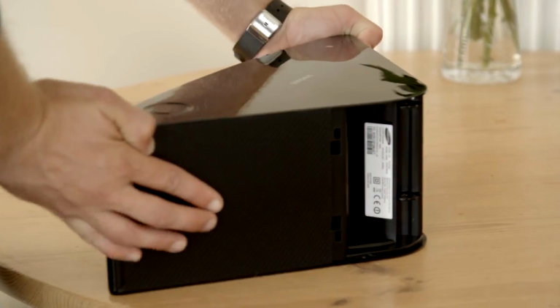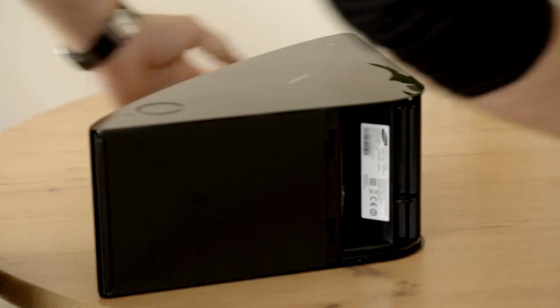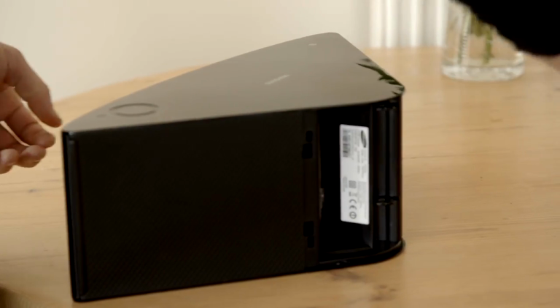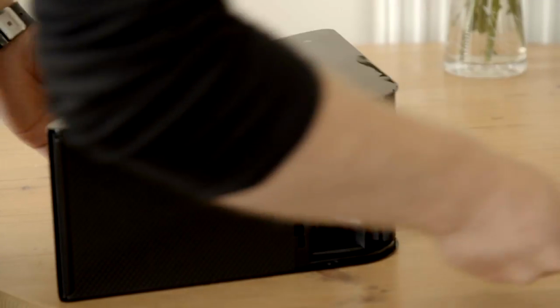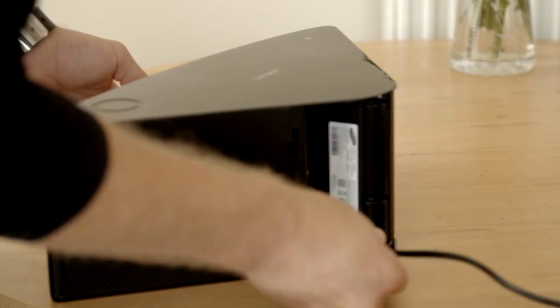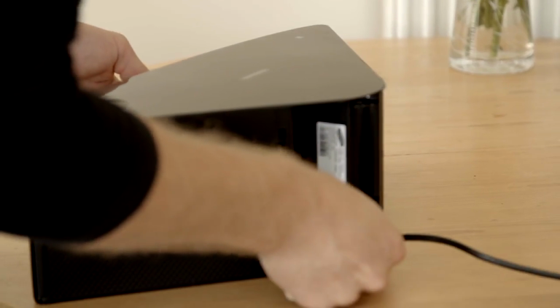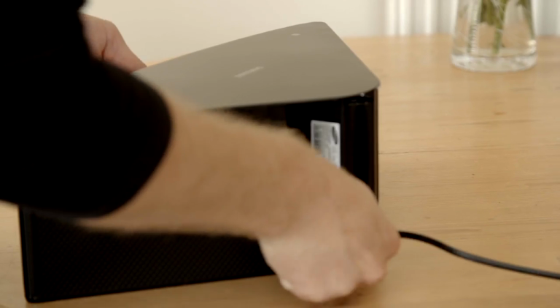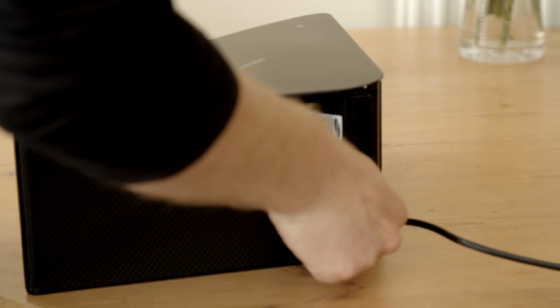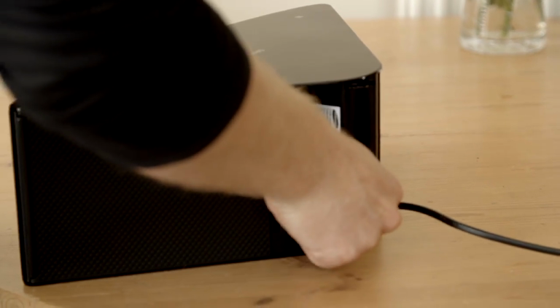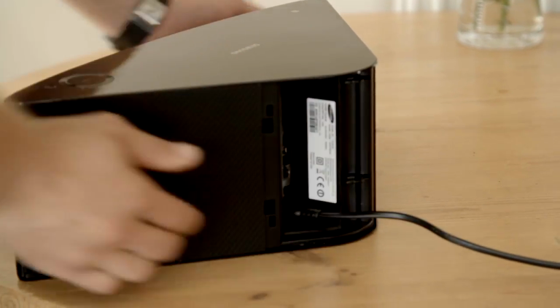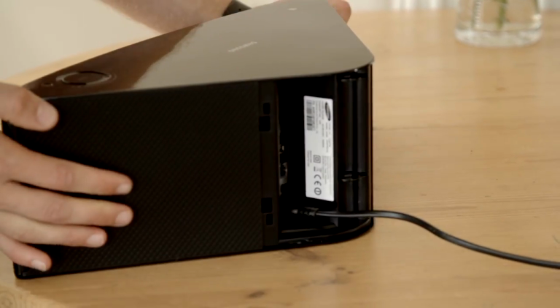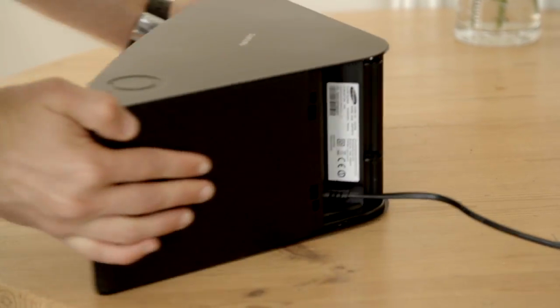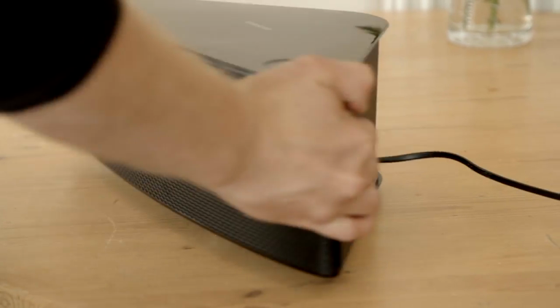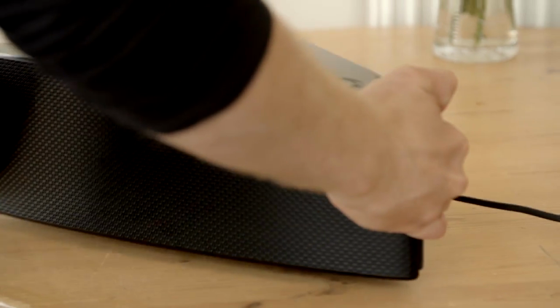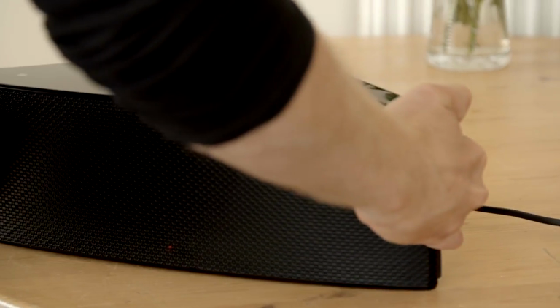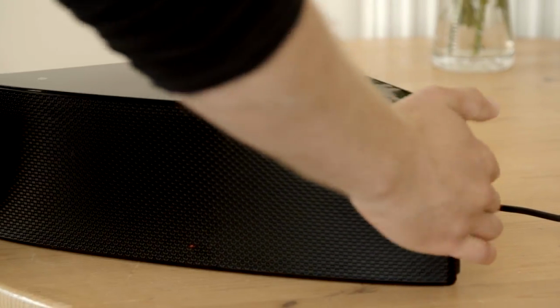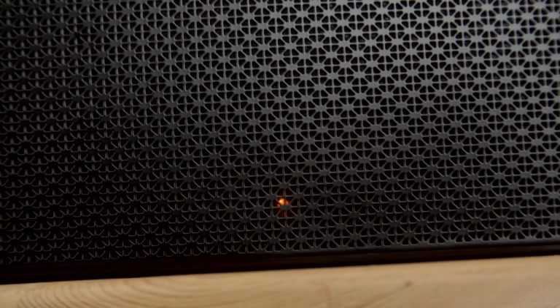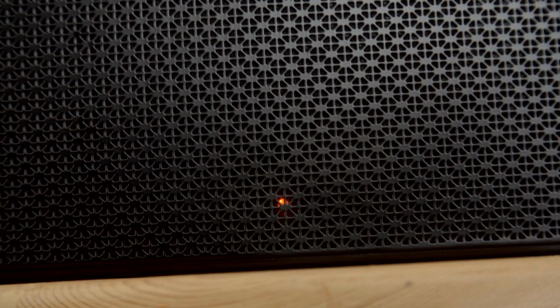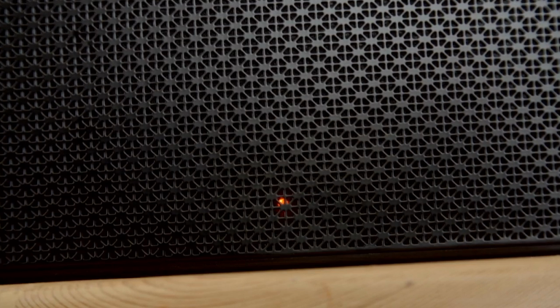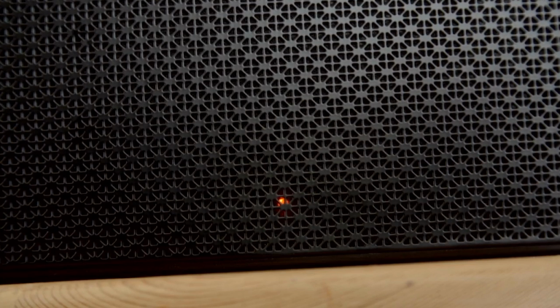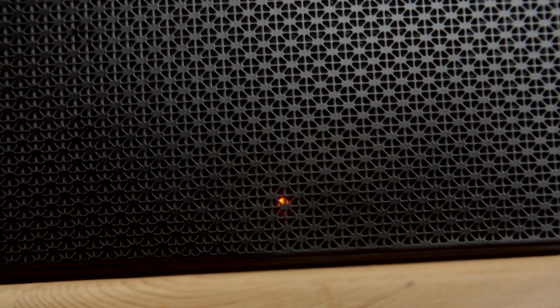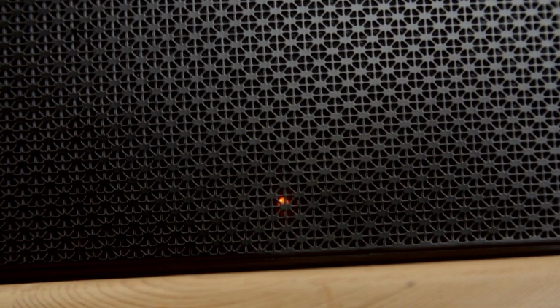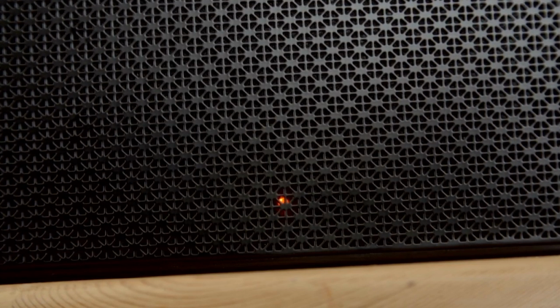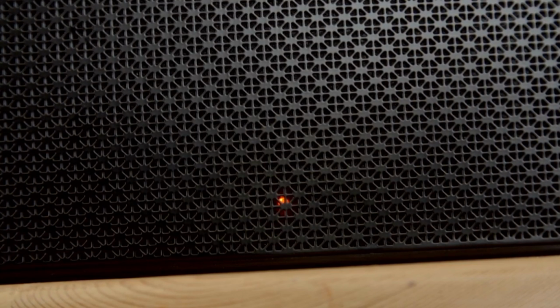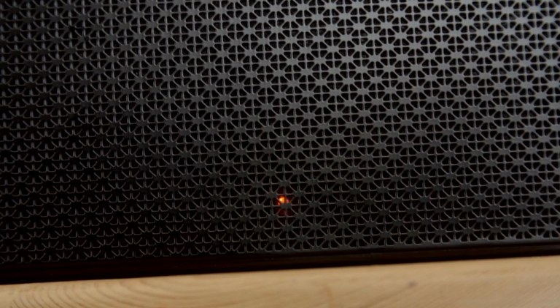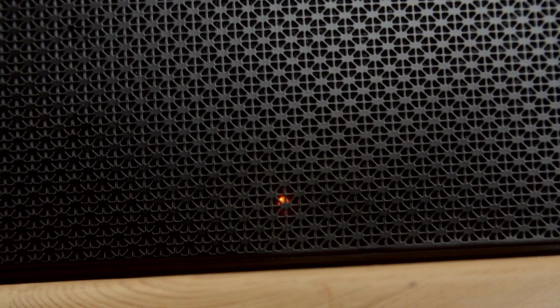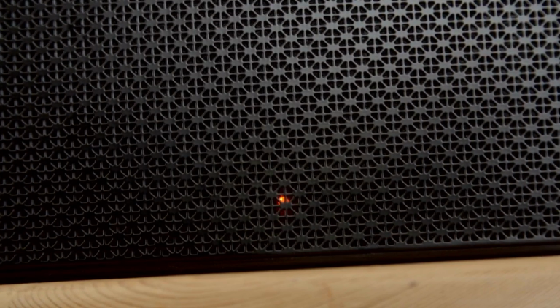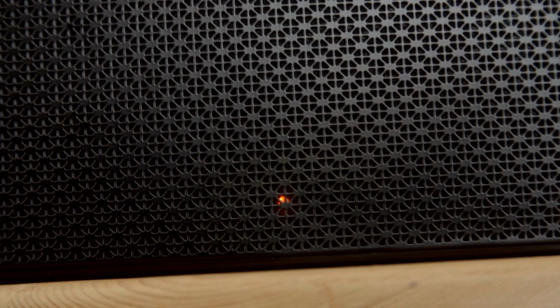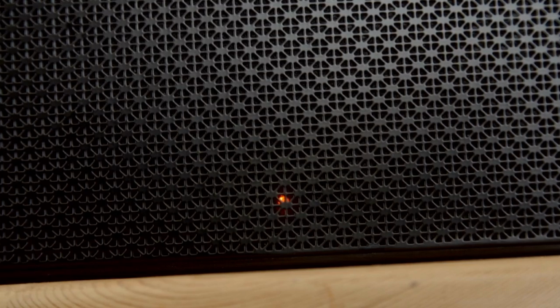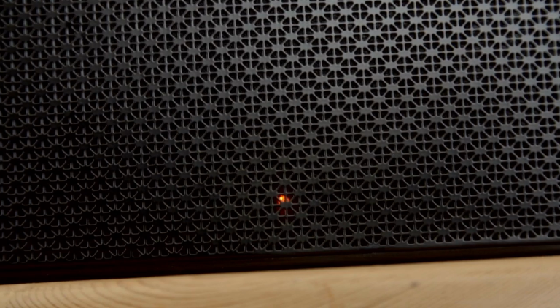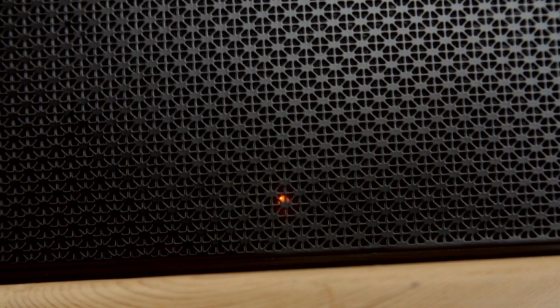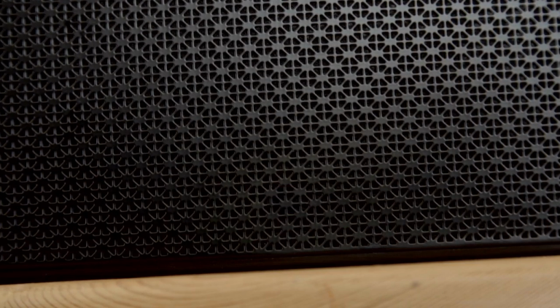Firstly, we need to plug in the mains power on the speaker. Once the speaker's power is on, the red light will be lit at the bottom, and there will also be some lights at the top flashing, and we will hear an audio tone. This is to confirm that the speaker is on.